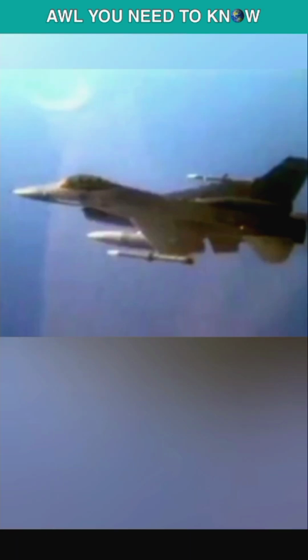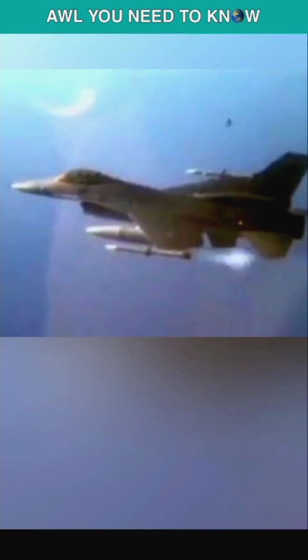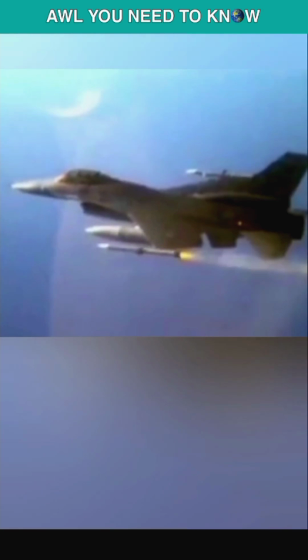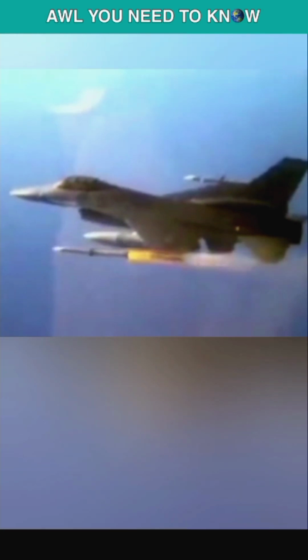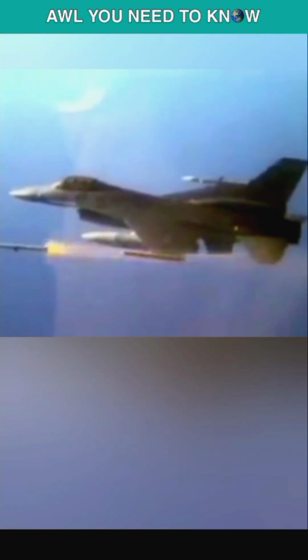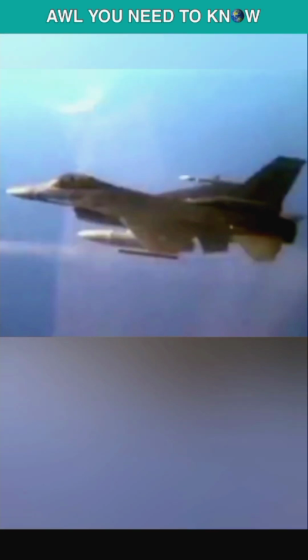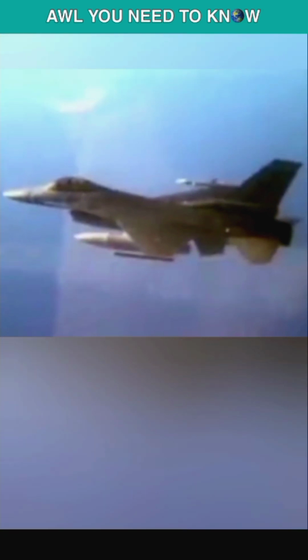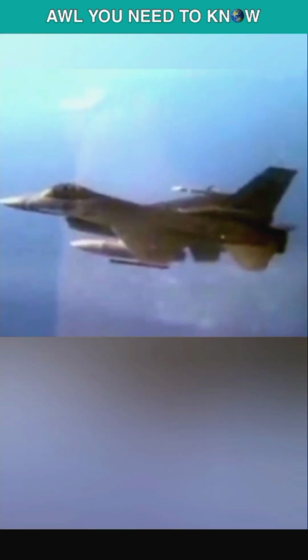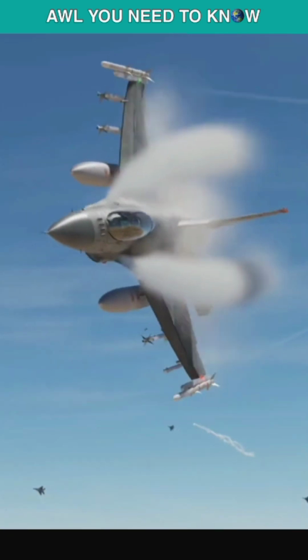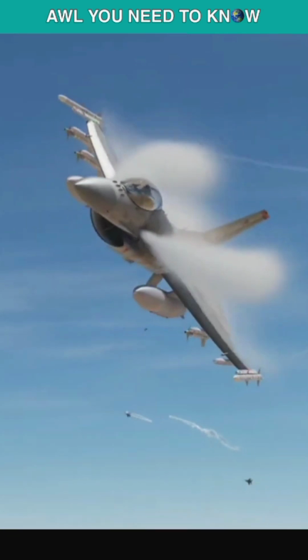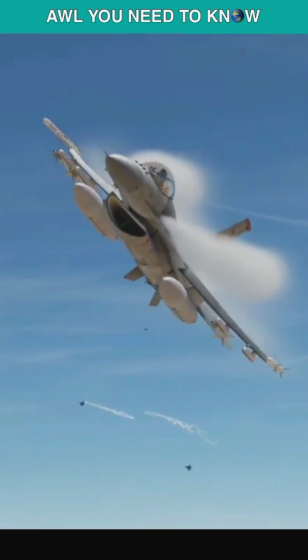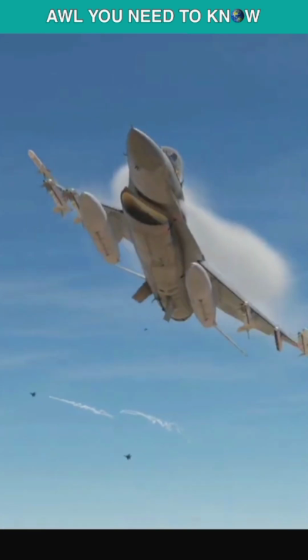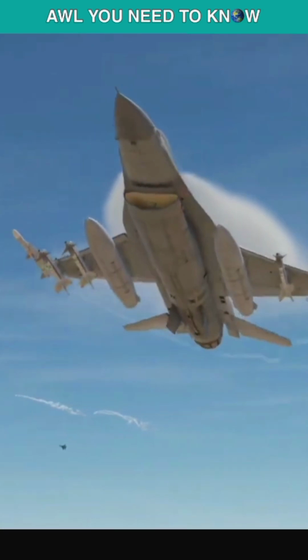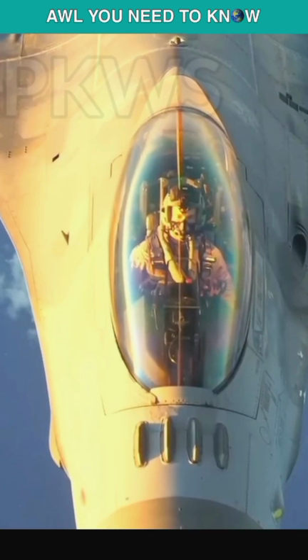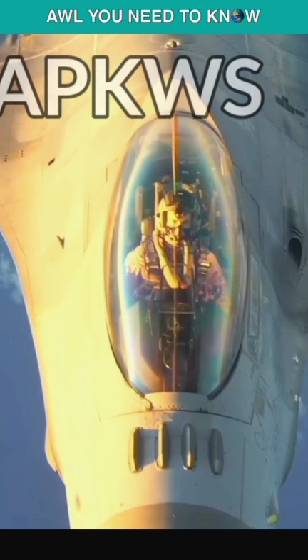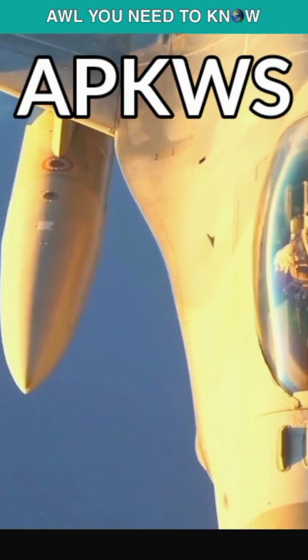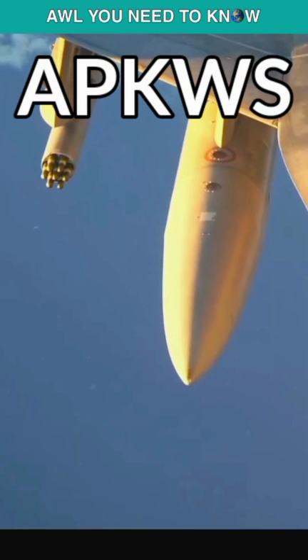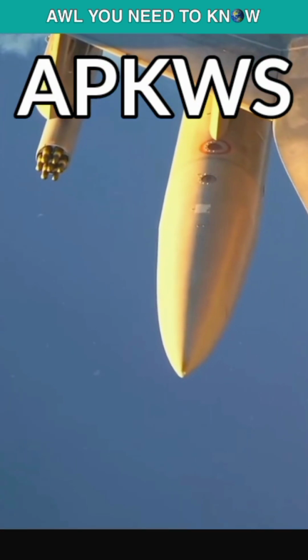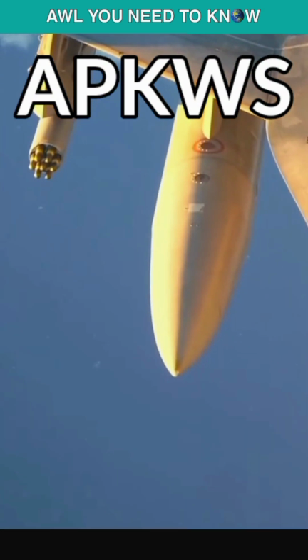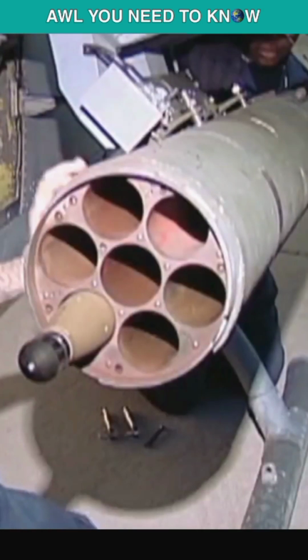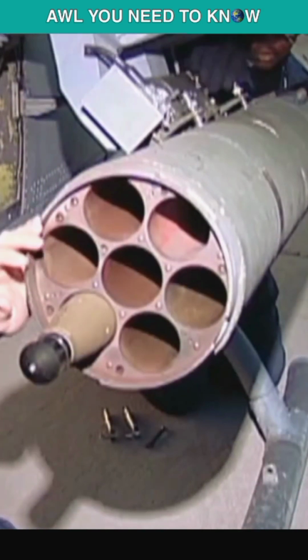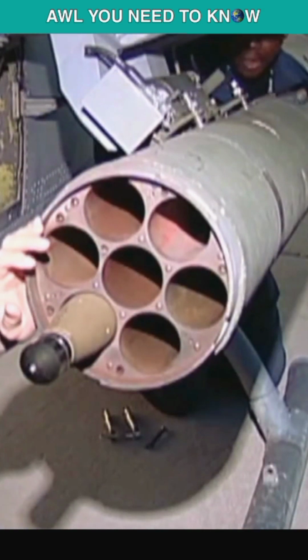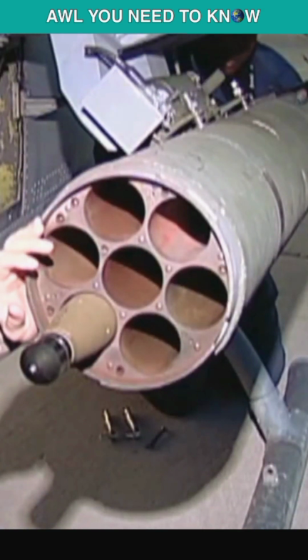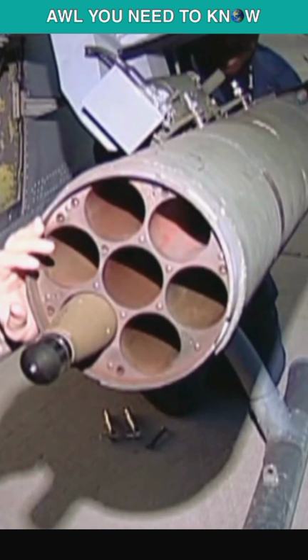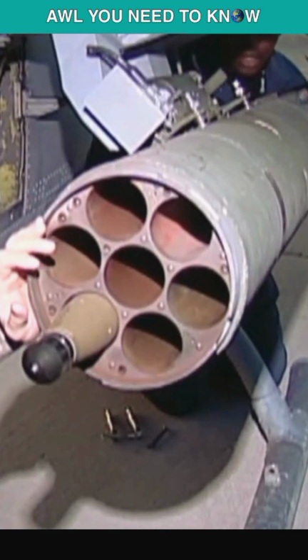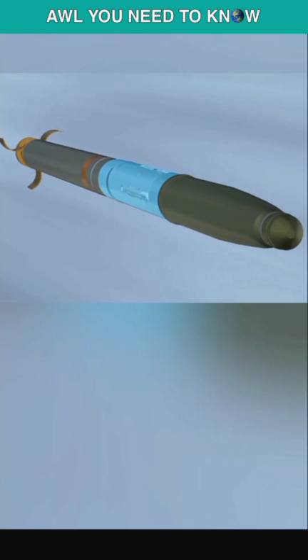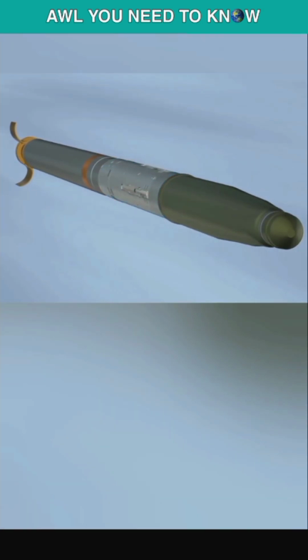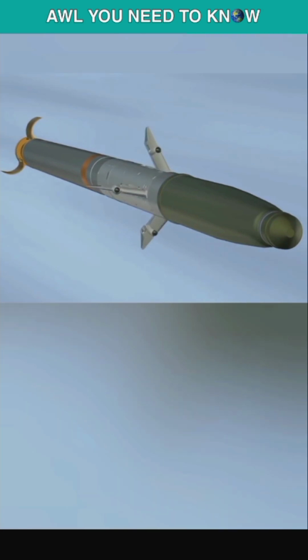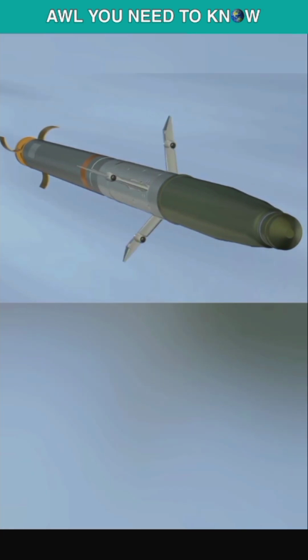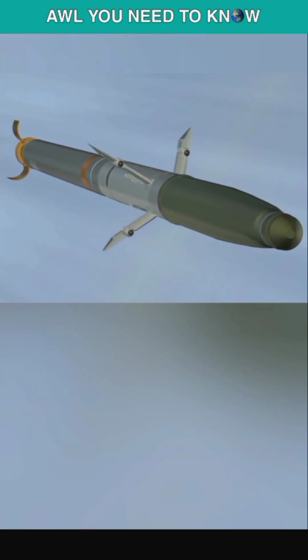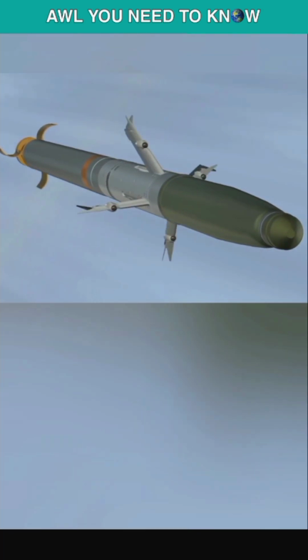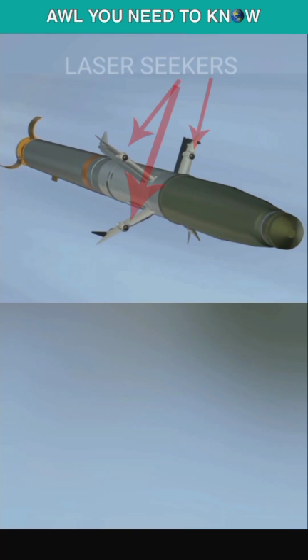Using a $1 million AMRAAM against a non-maneuvering cruise missile is very expensive, so the inexpensive answer is APKWS — the Advanced Precision Kill Weapon System — which turns the unguided Hydra-70 rockets into laser-guided weapons.